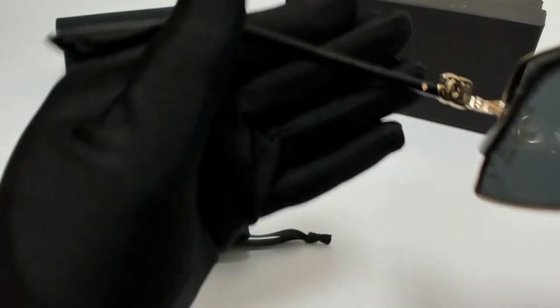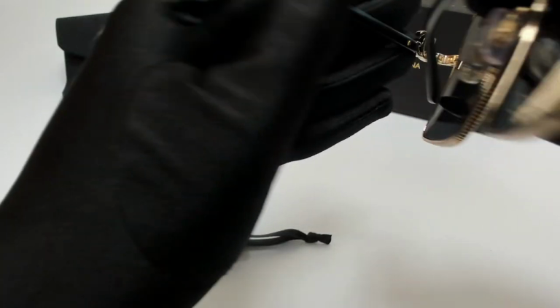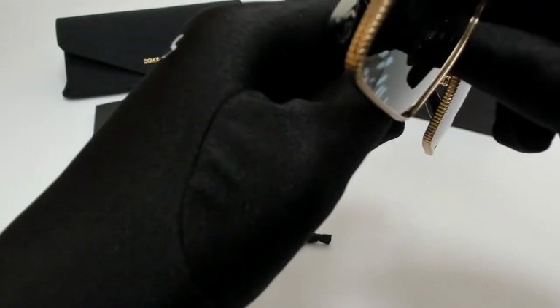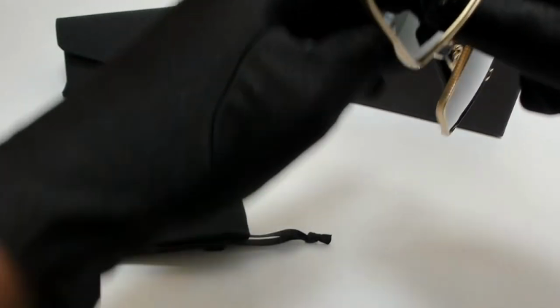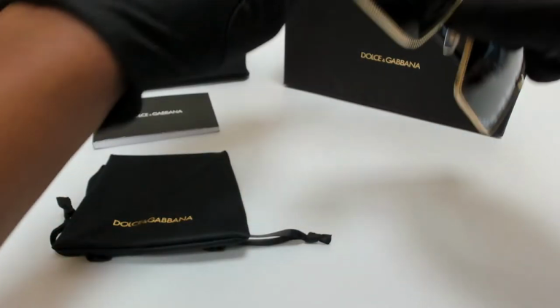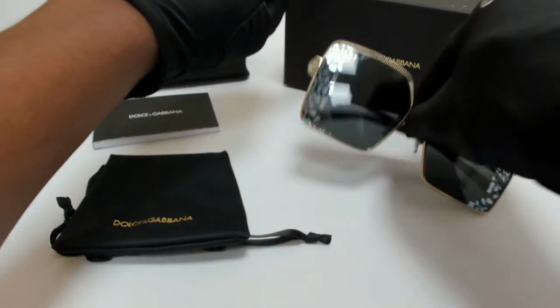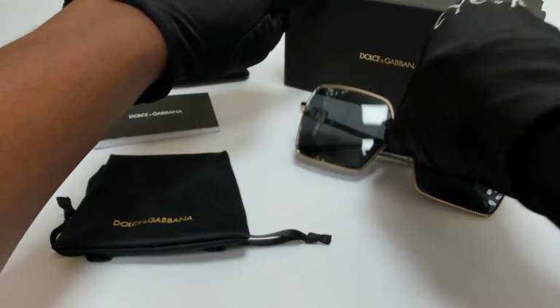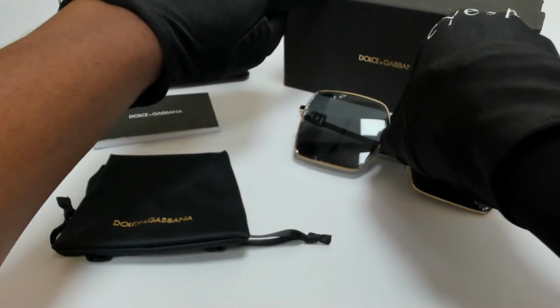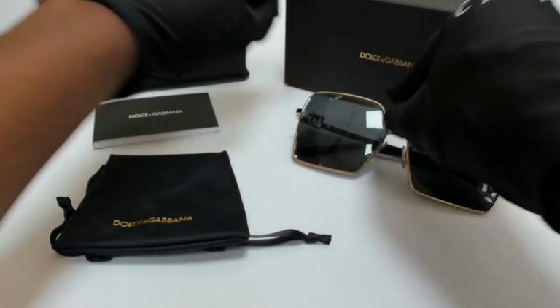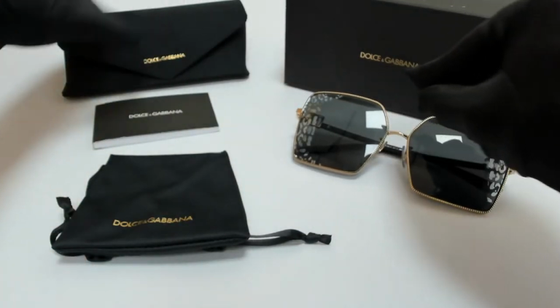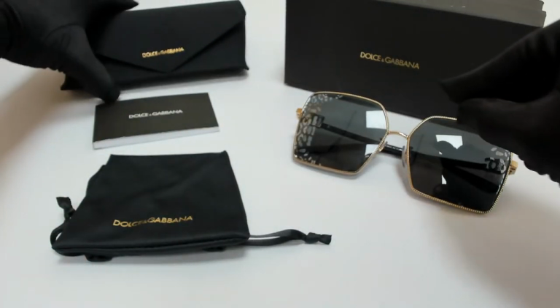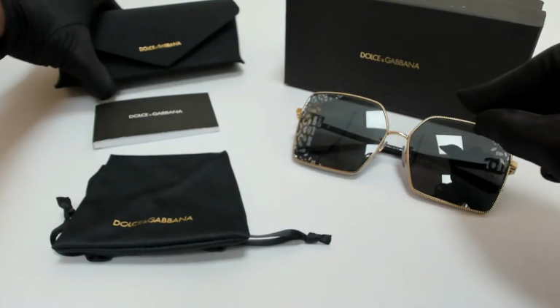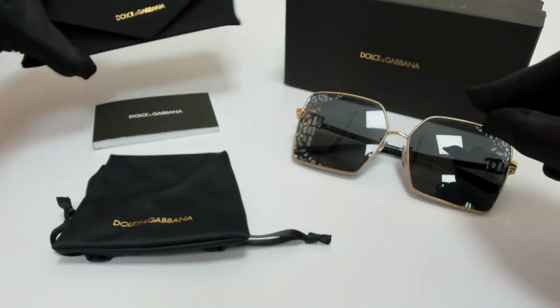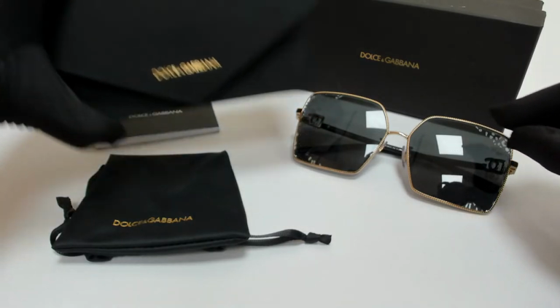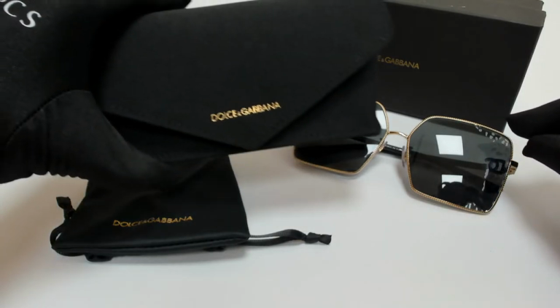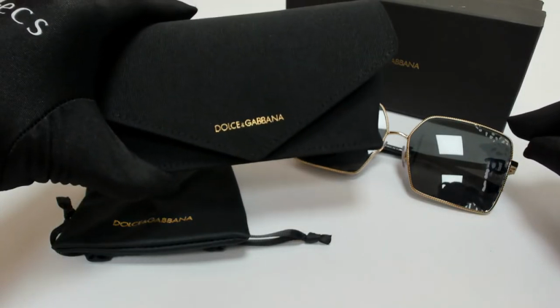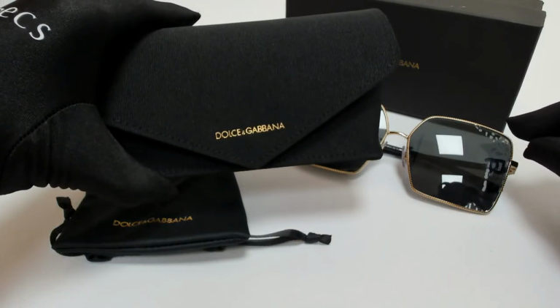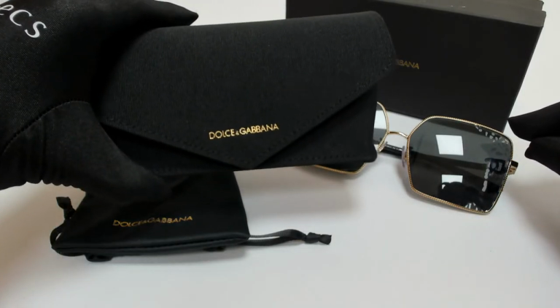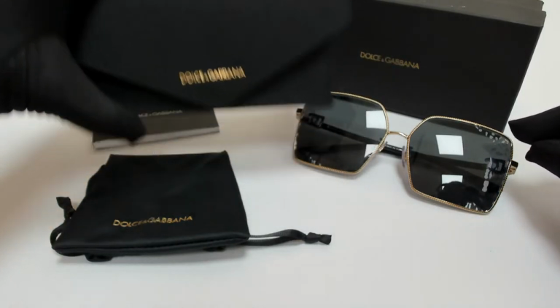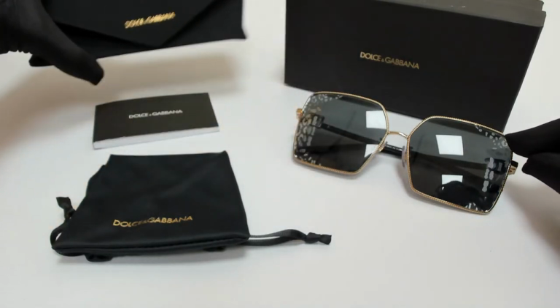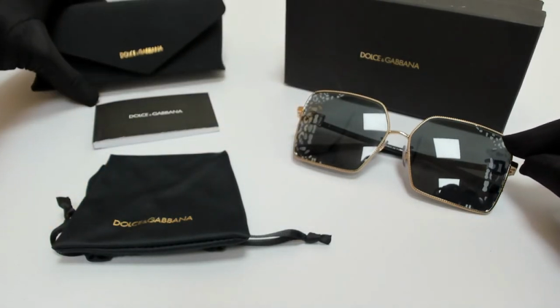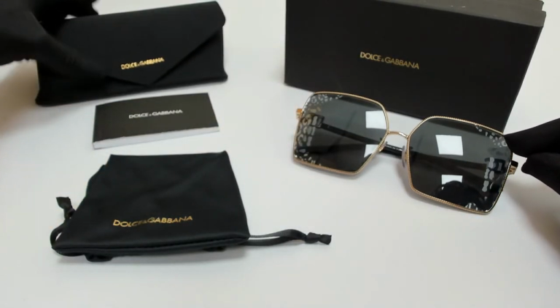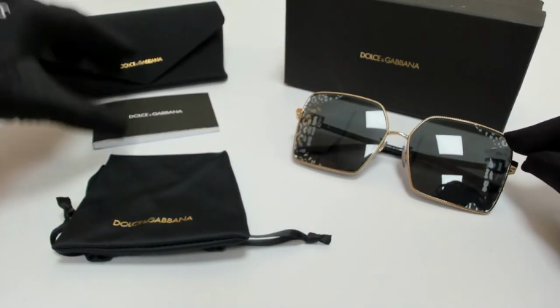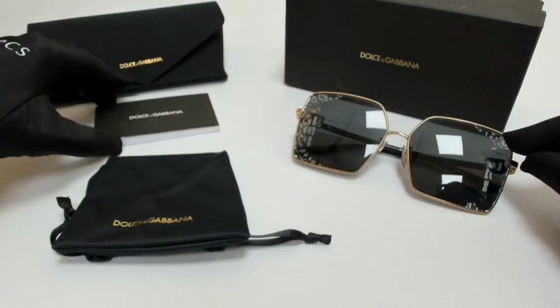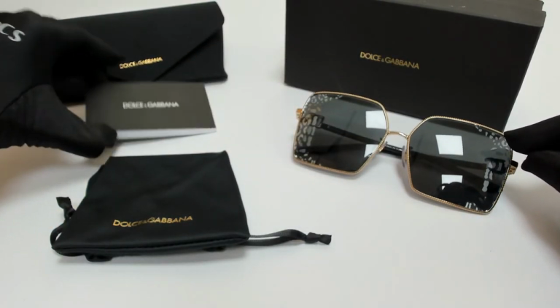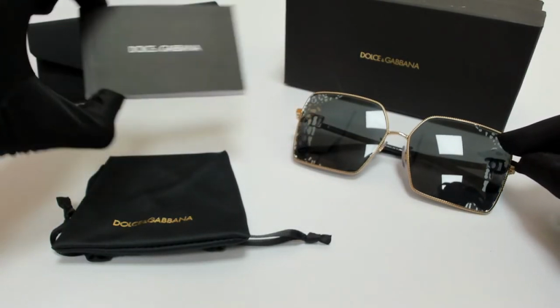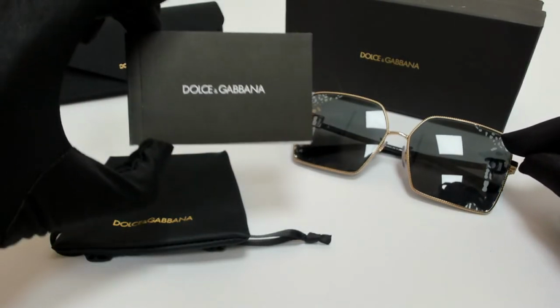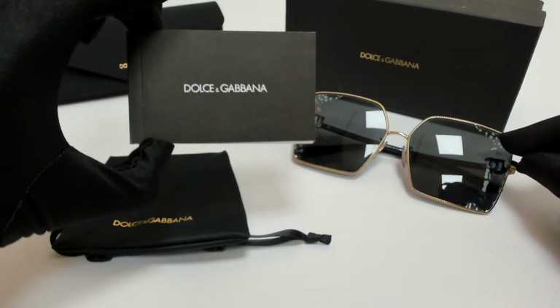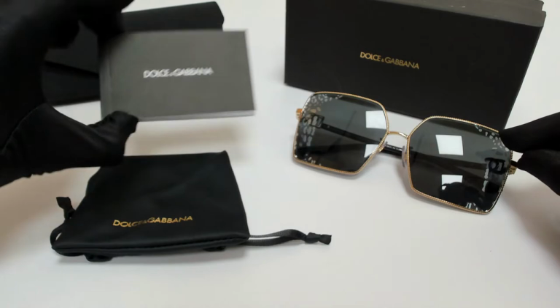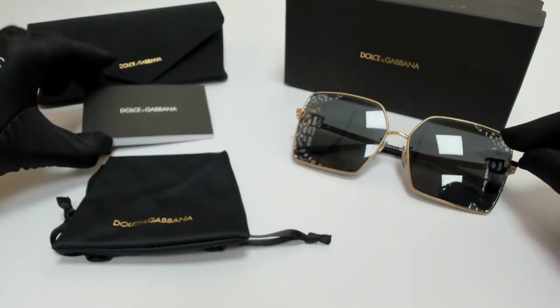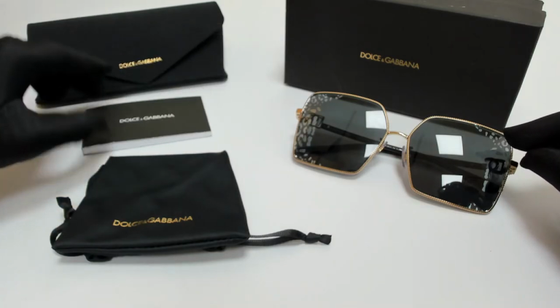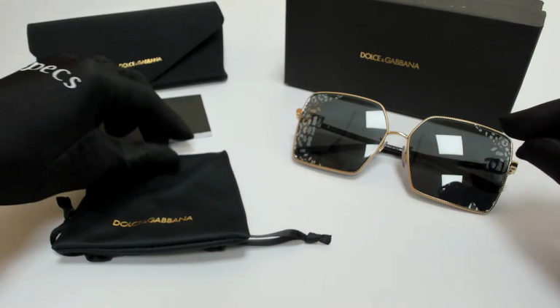The glasses come with a box, a case which color and style may vary, a card of authenticity, and a dust bag.